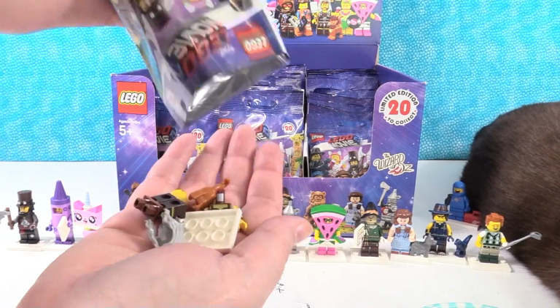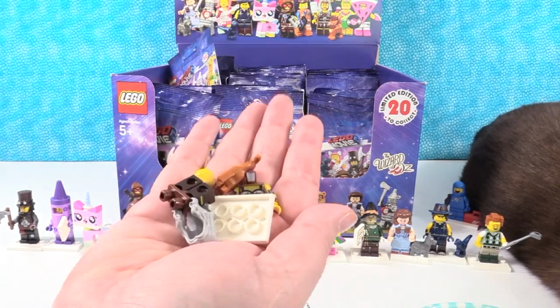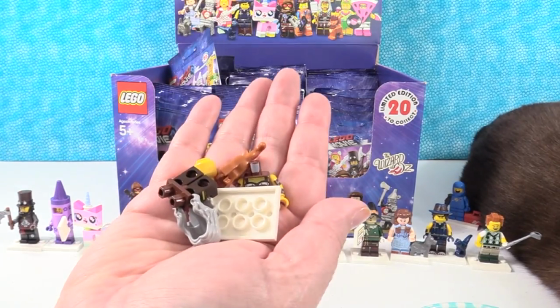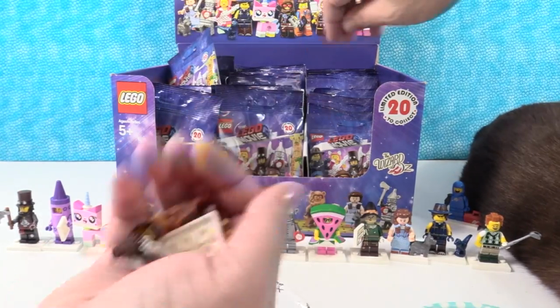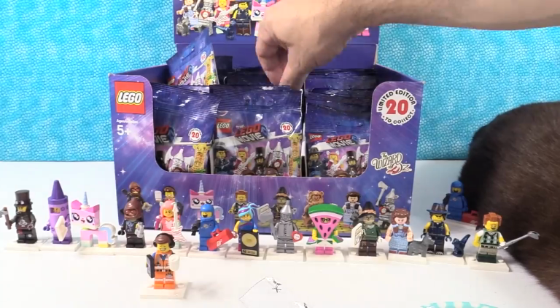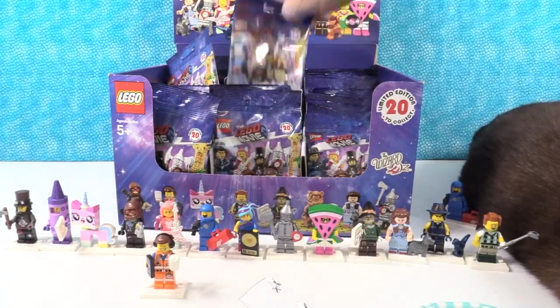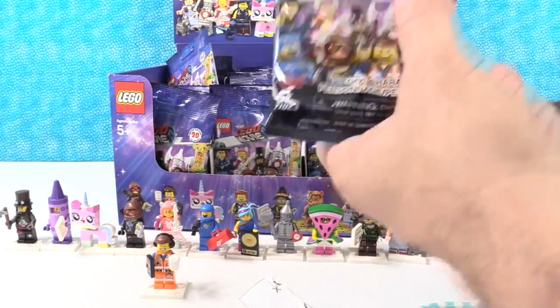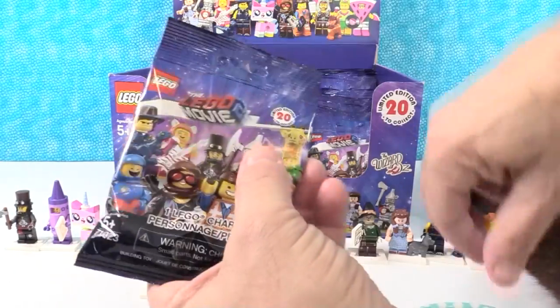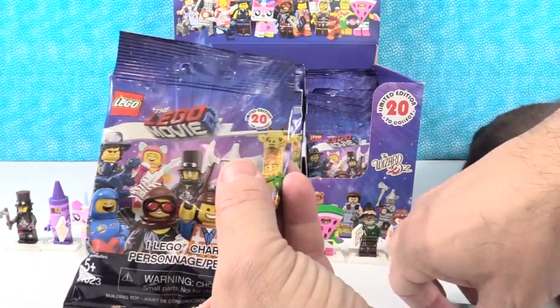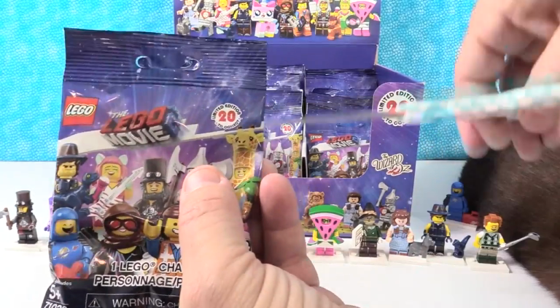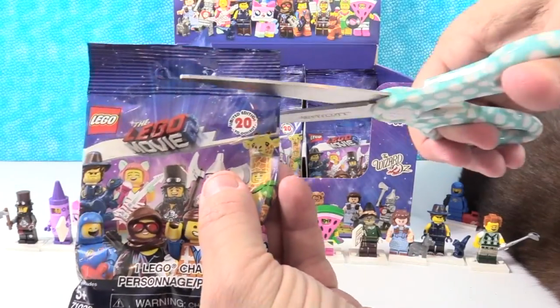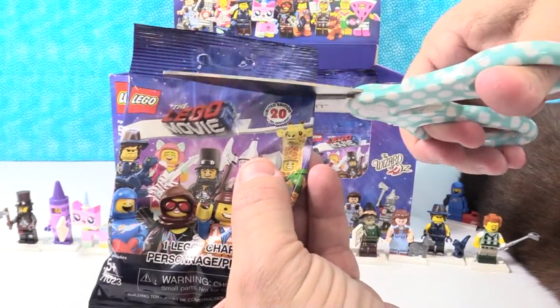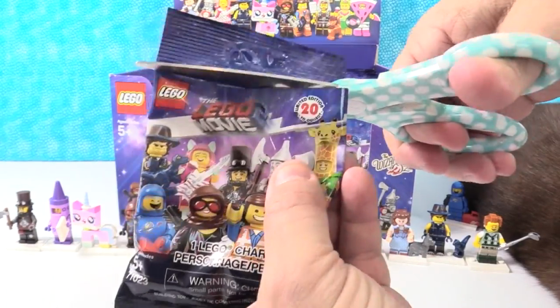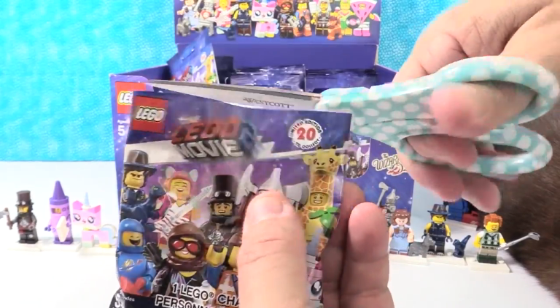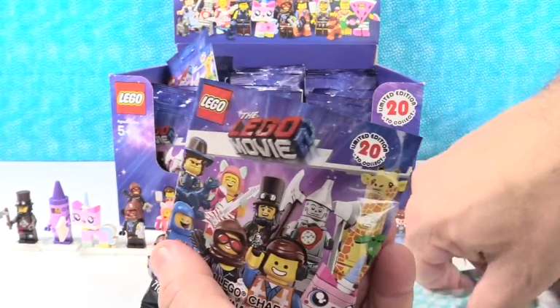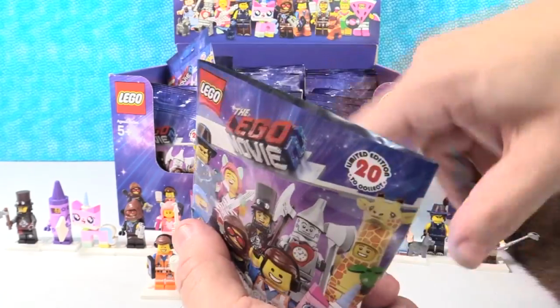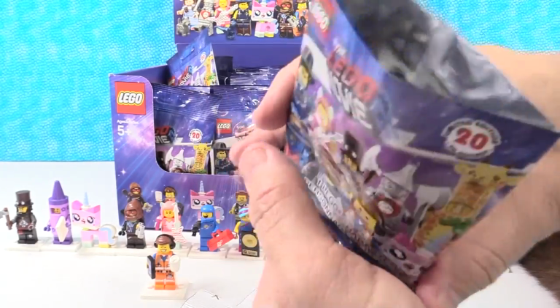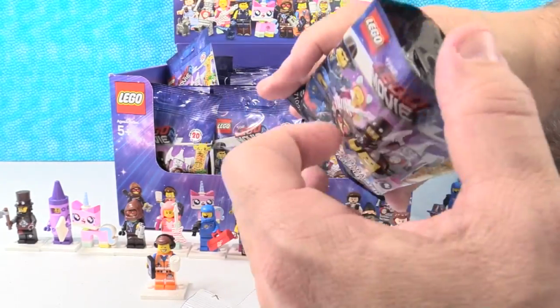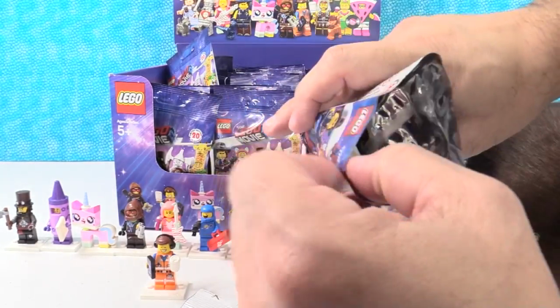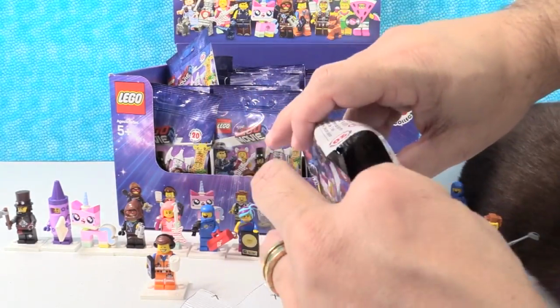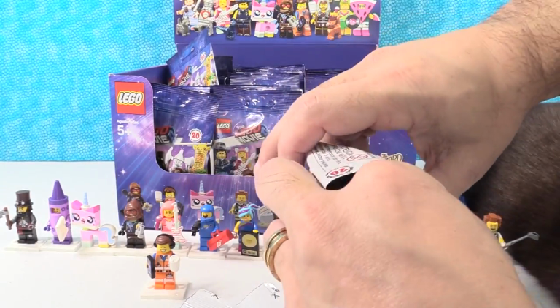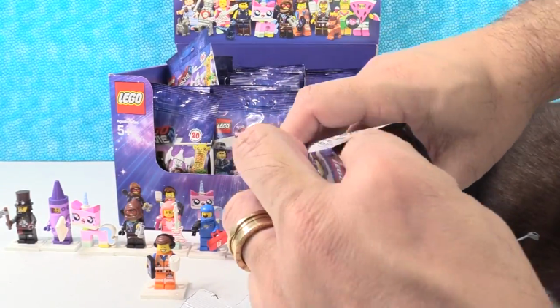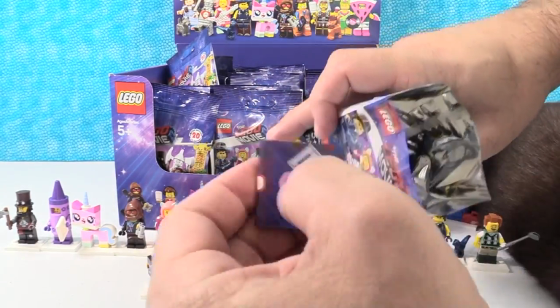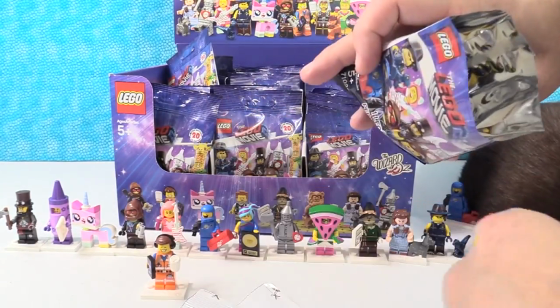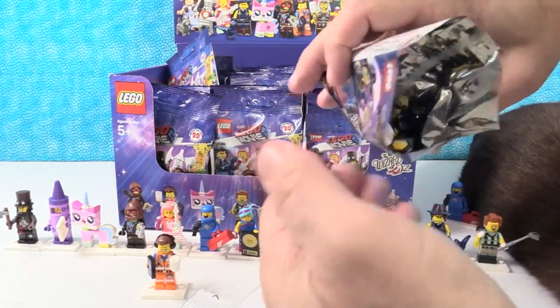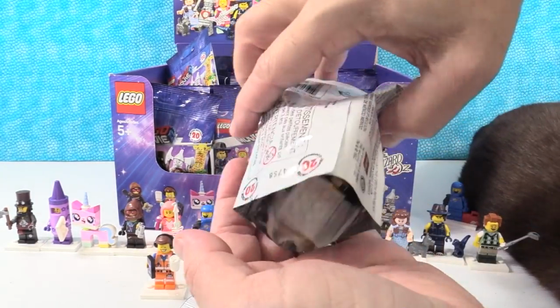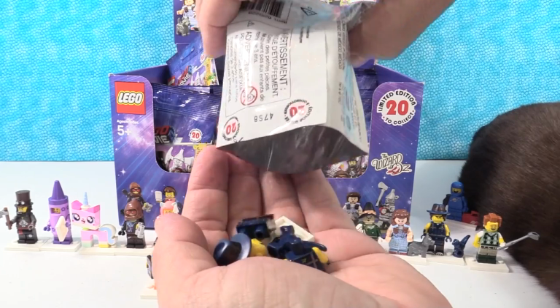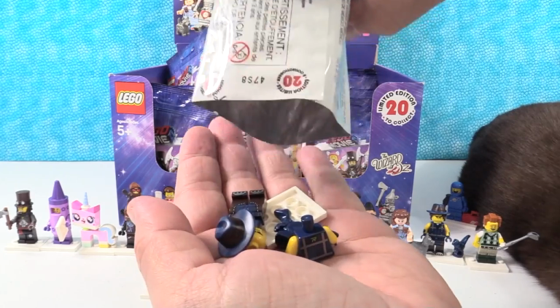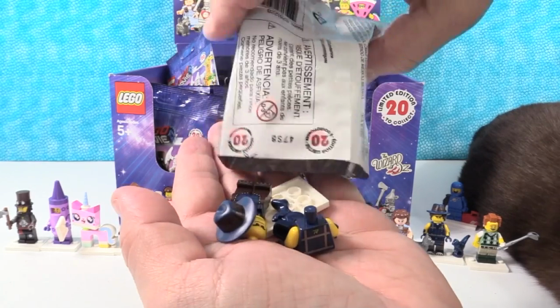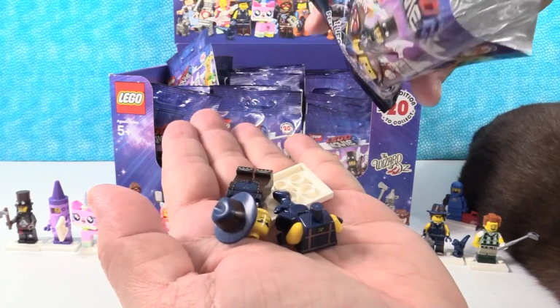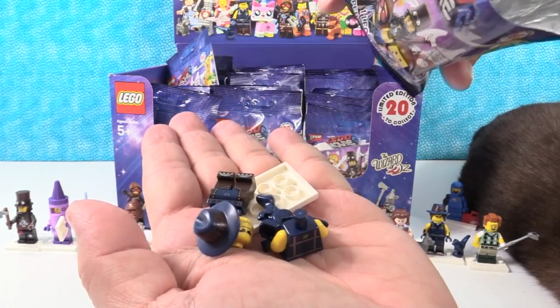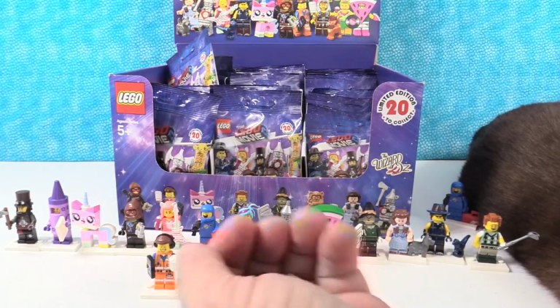I have the cat lady. Somebody new — good job. Before we started opening these packs, we had 14 different figures. We're at that point in the video where we're going to get a lot of duplicates. There's Rex.